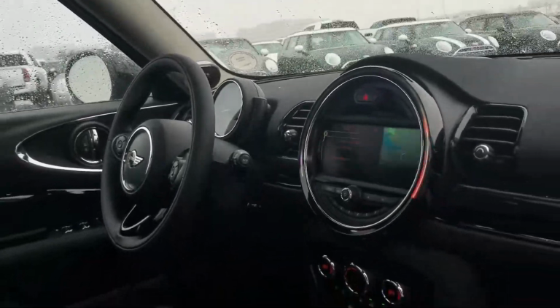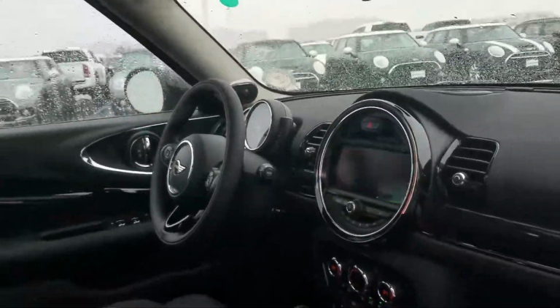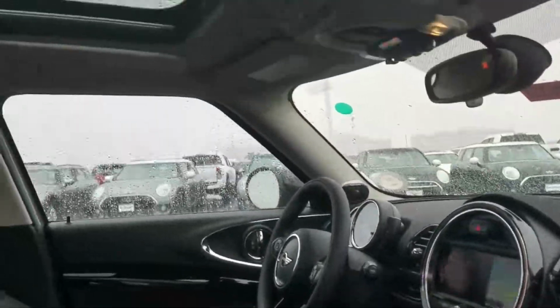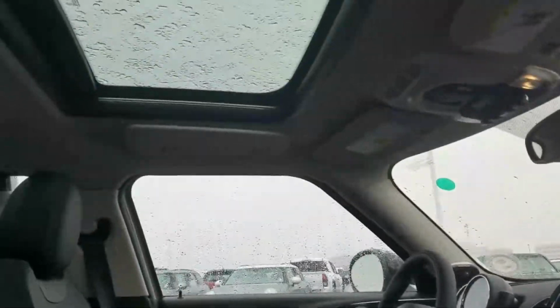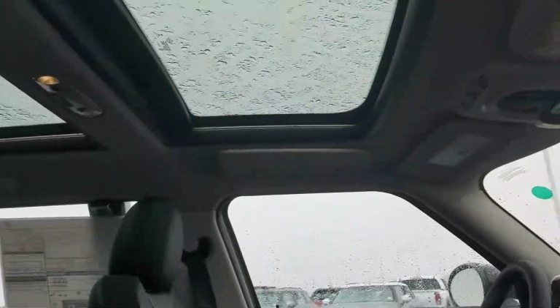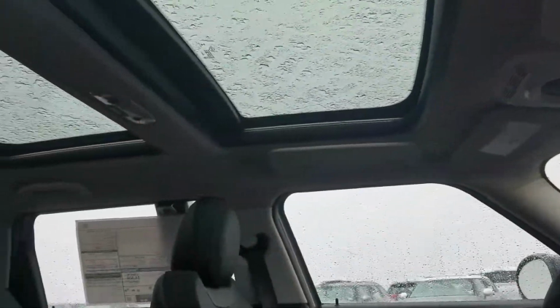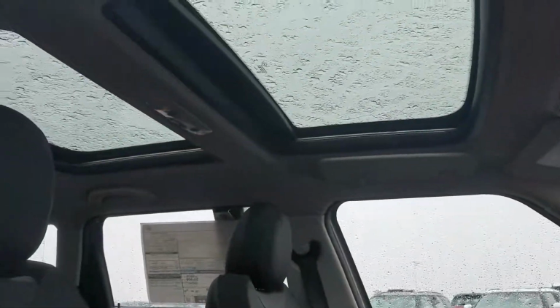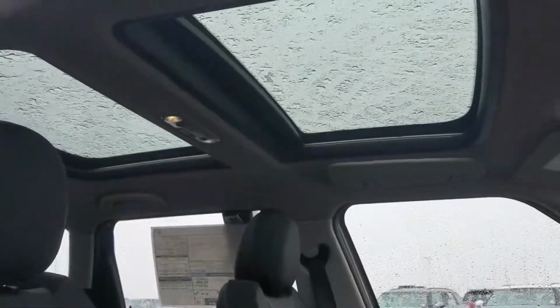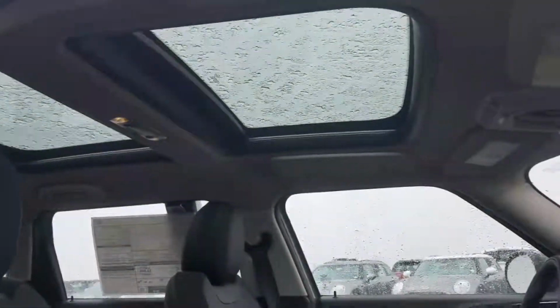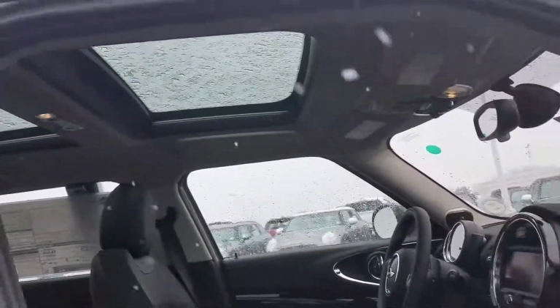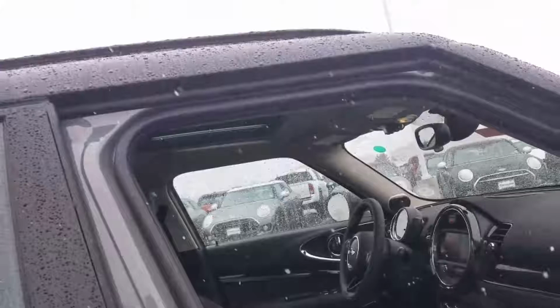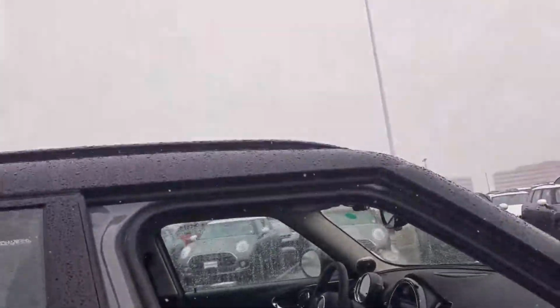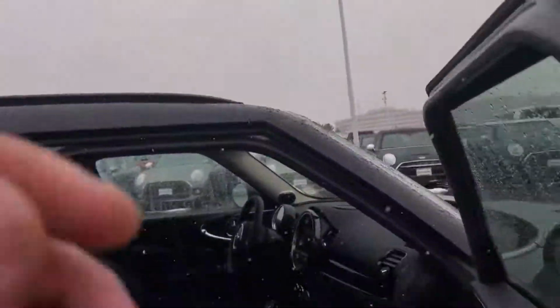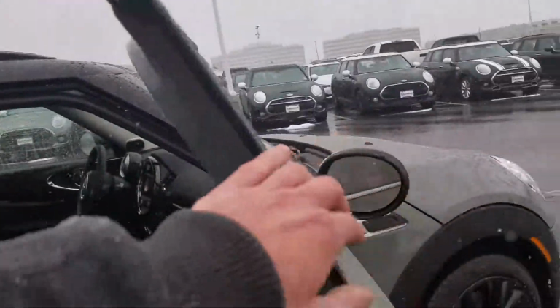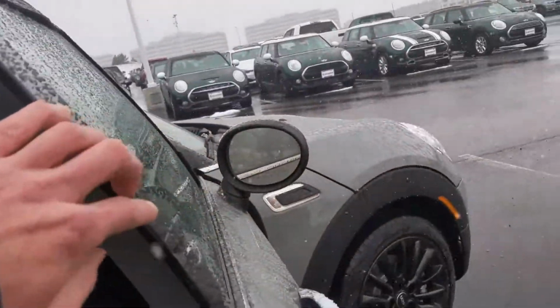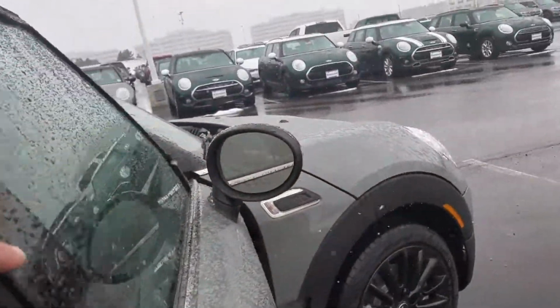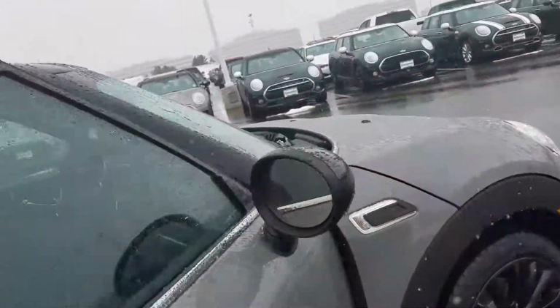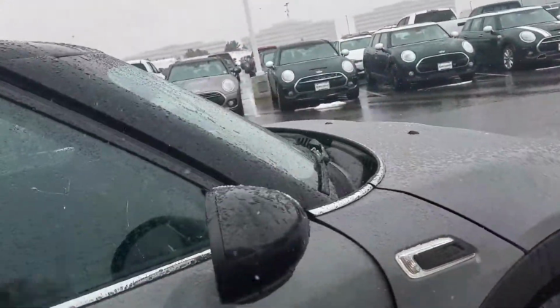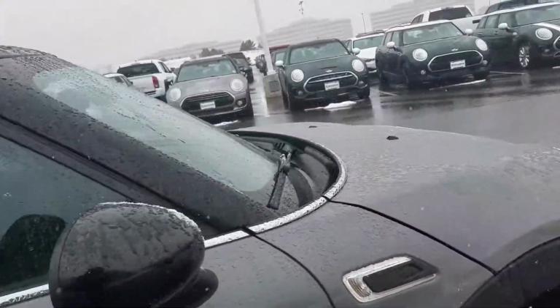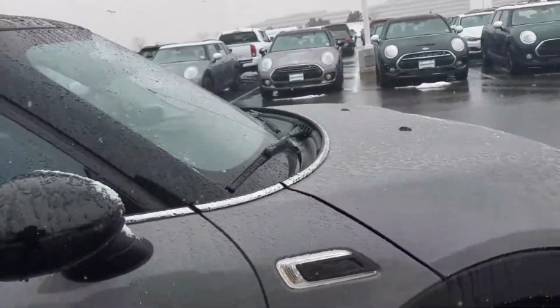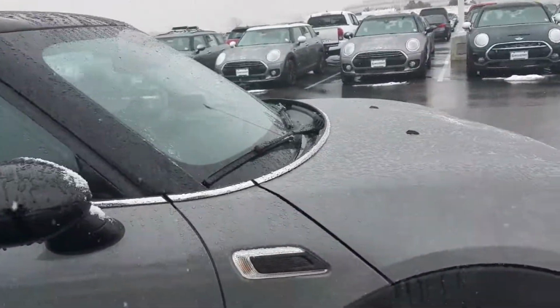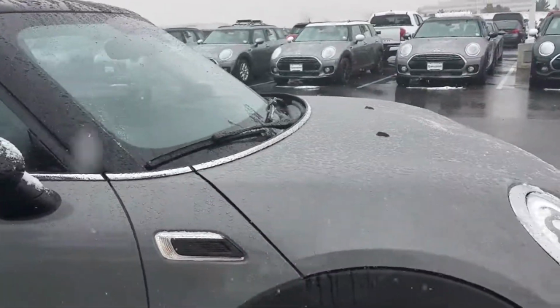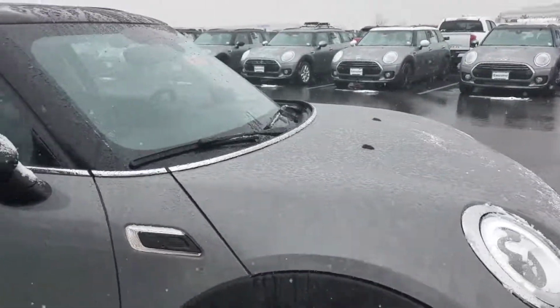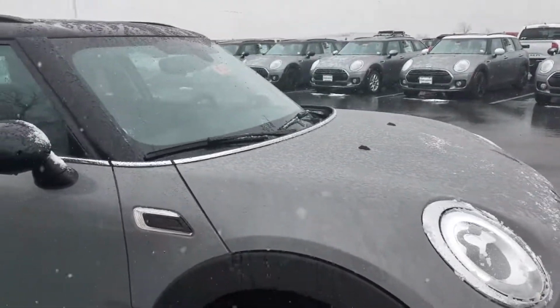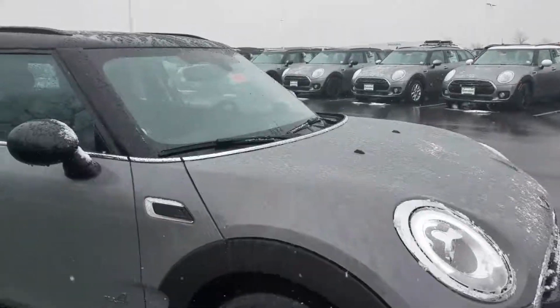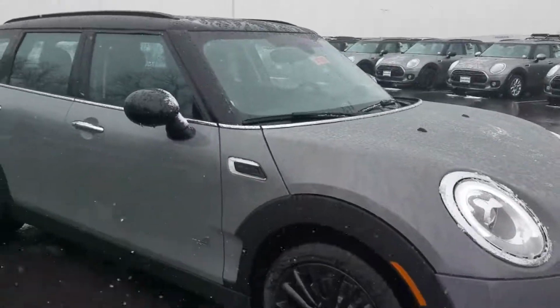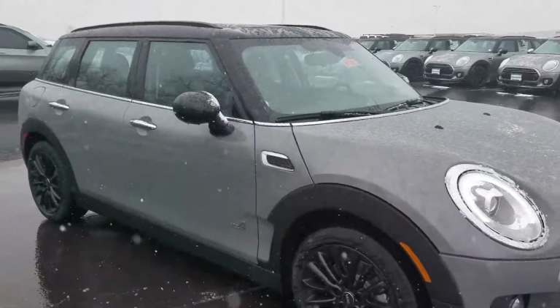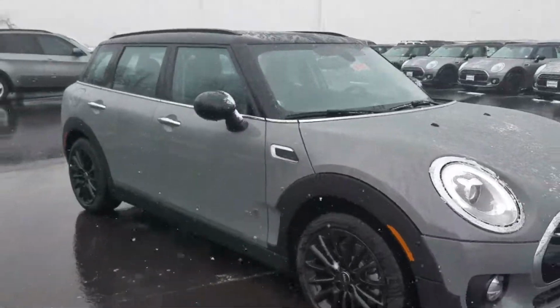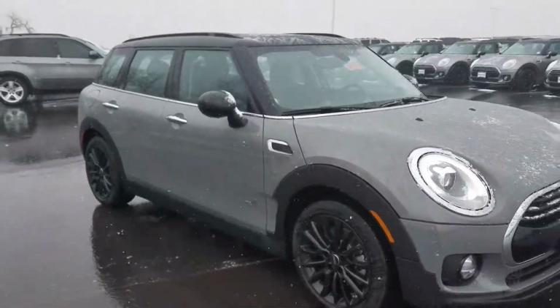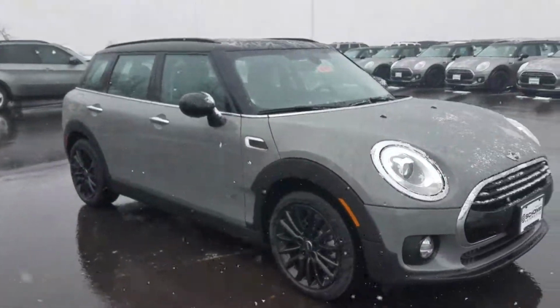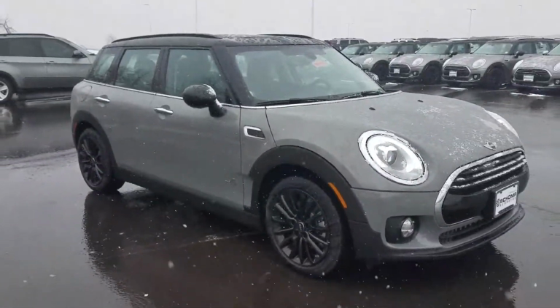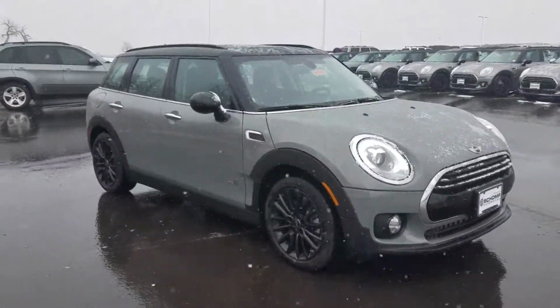Give you a quick little preview of the barn doors on the back. They are one touch, easy open. There's plenty of storage space in these vehicles.